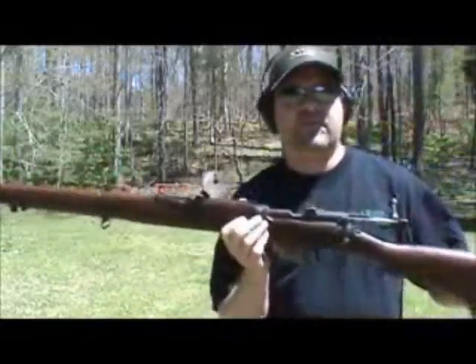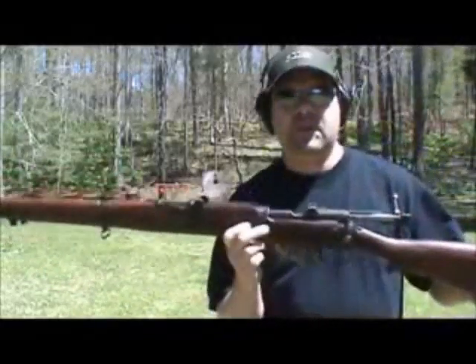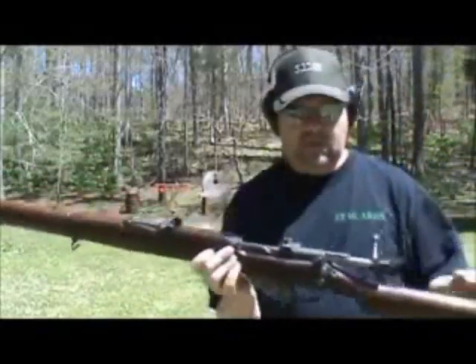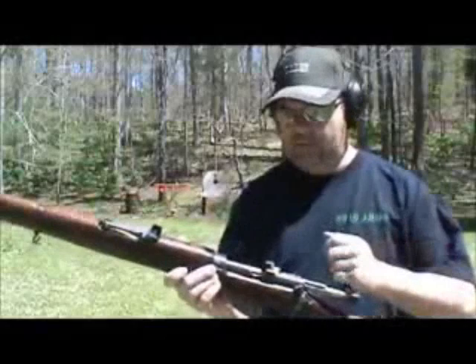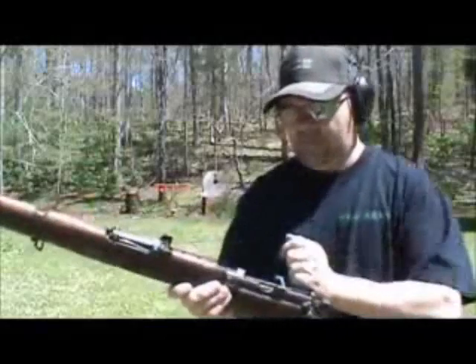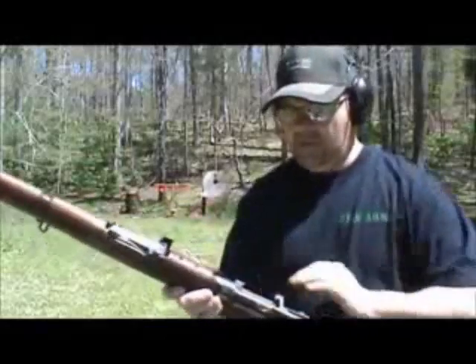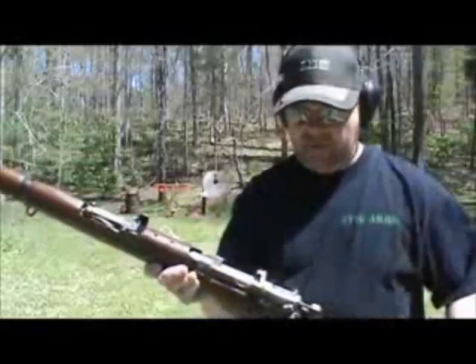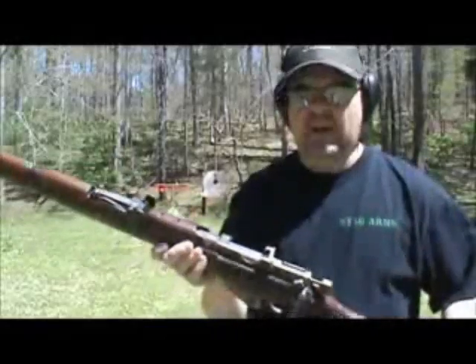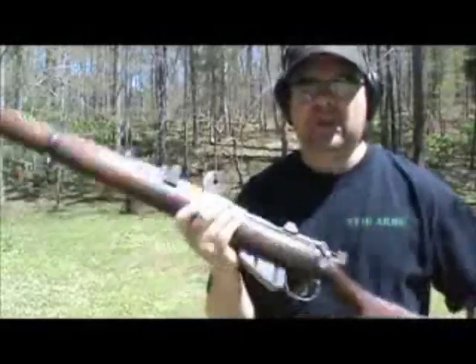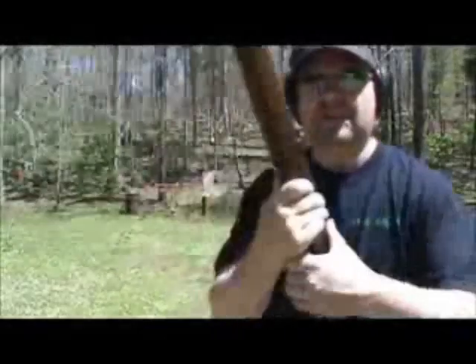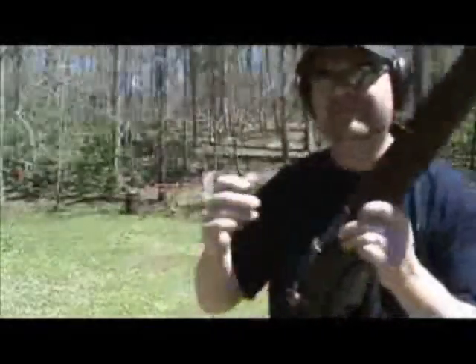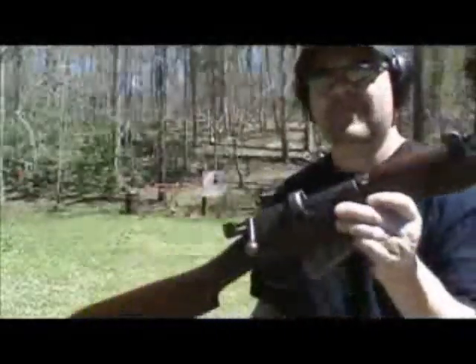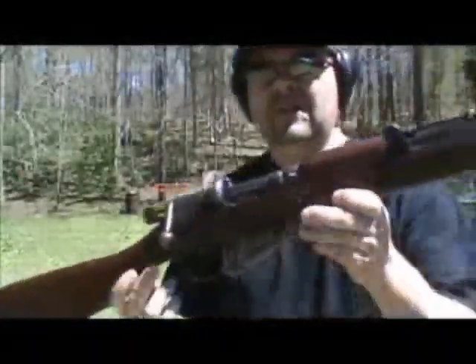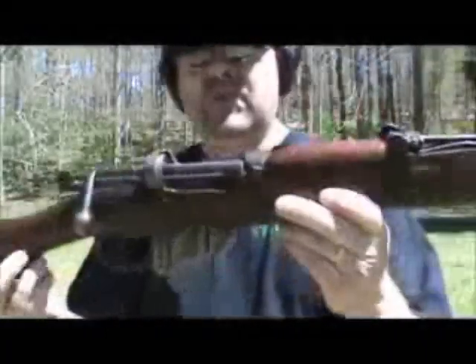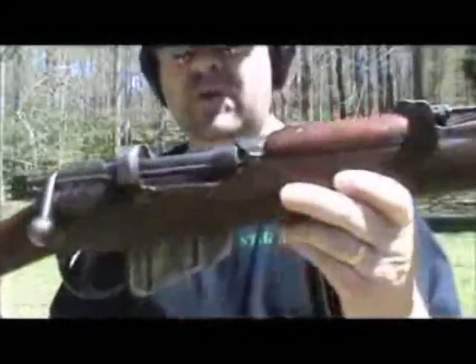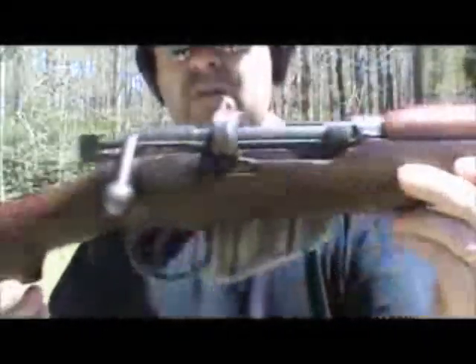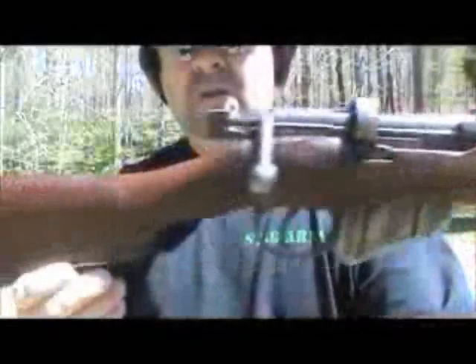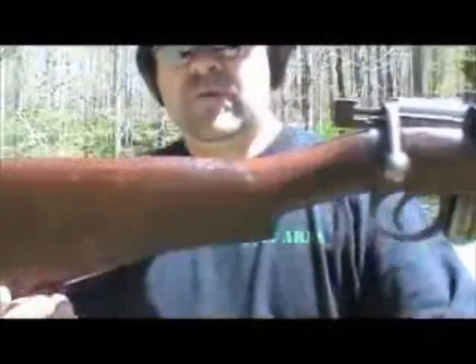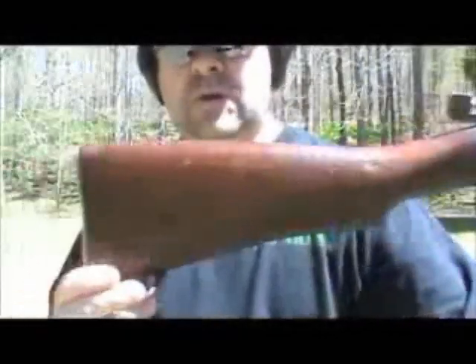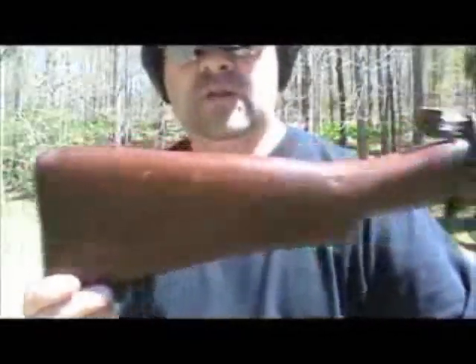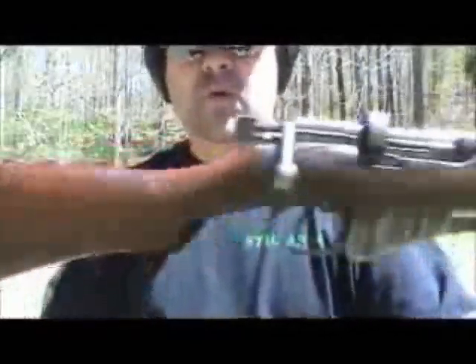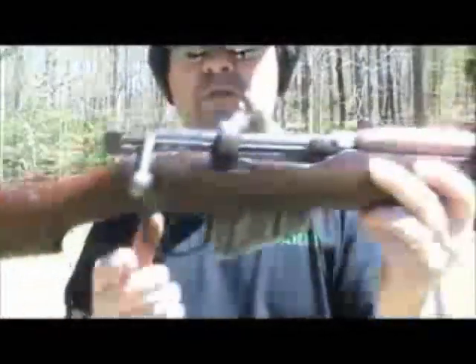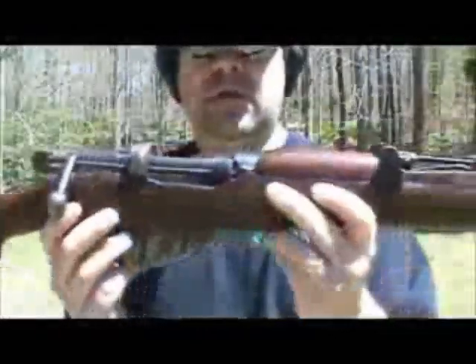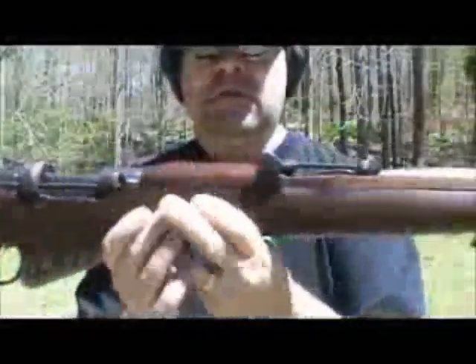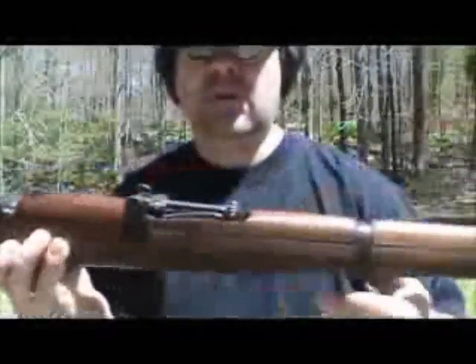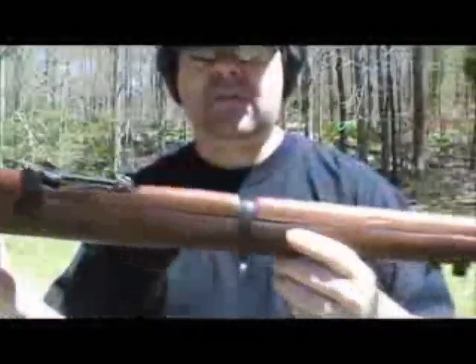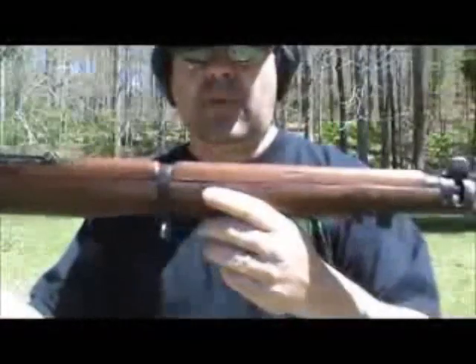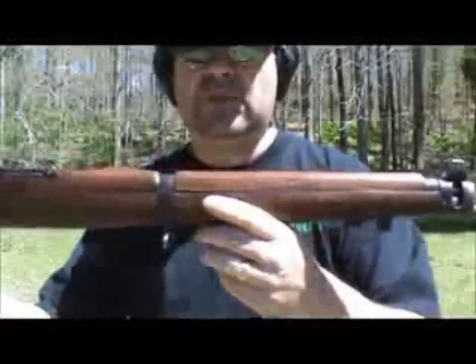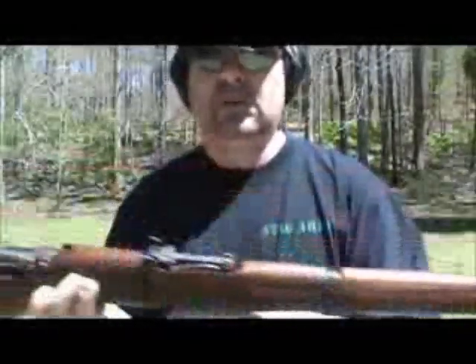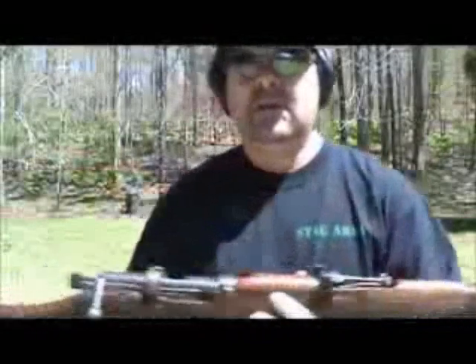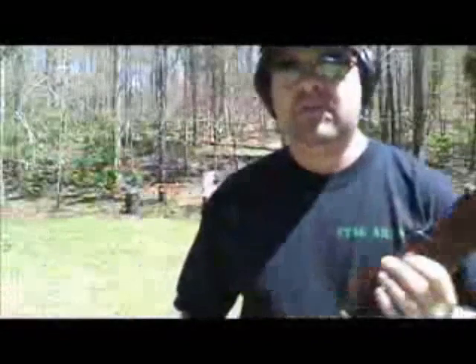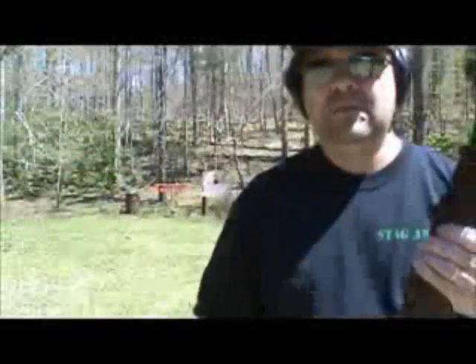That'll be some future videos to come. Nice rifle, guys — I really like it. Just a beautiful, beautiful classic old war horse. Anyways guys, I appreciate you watching. Y'all have a good one.